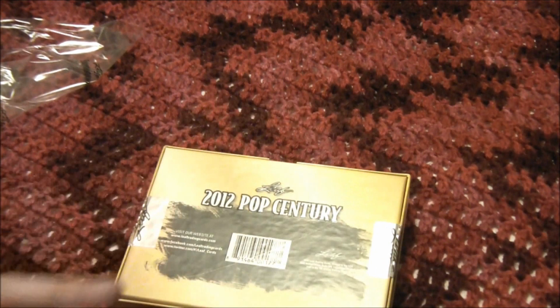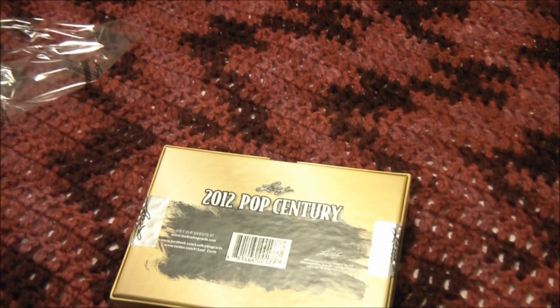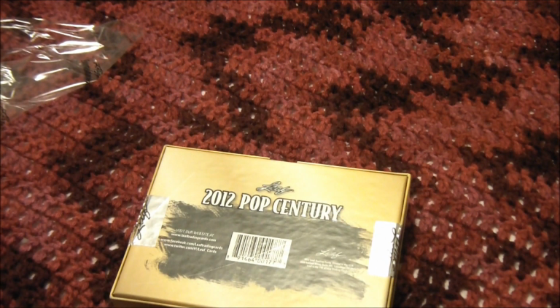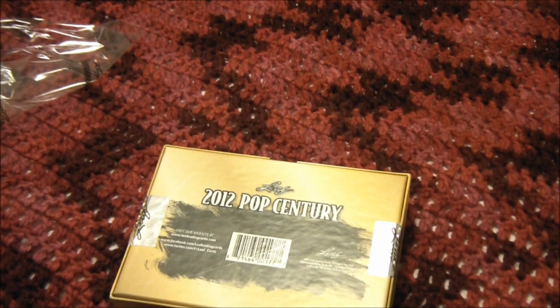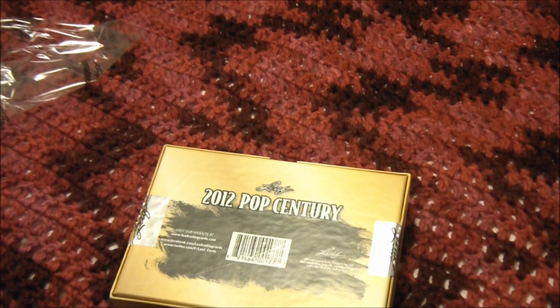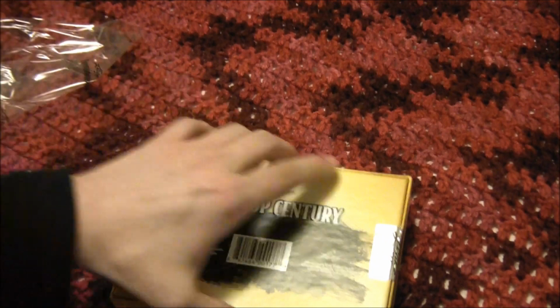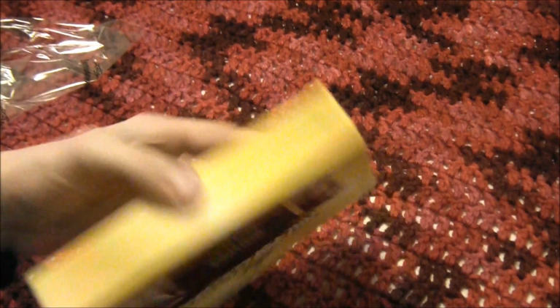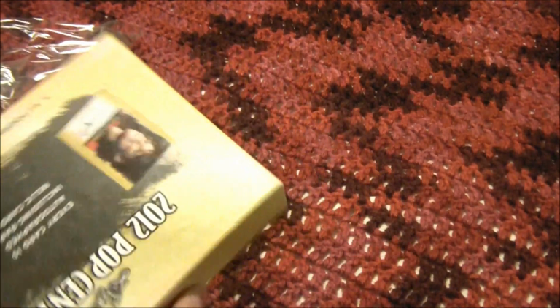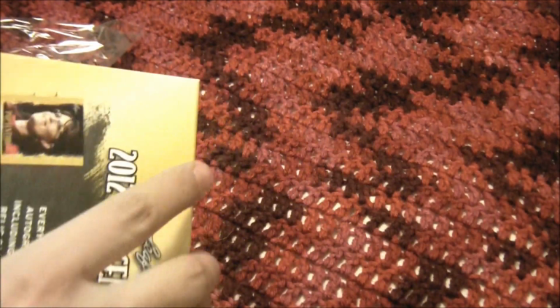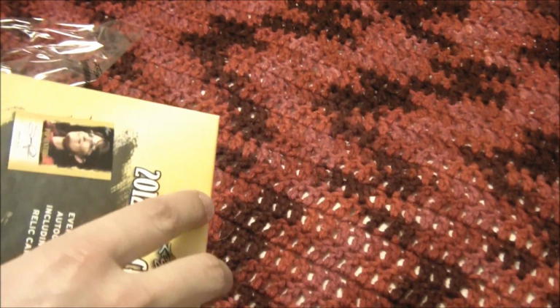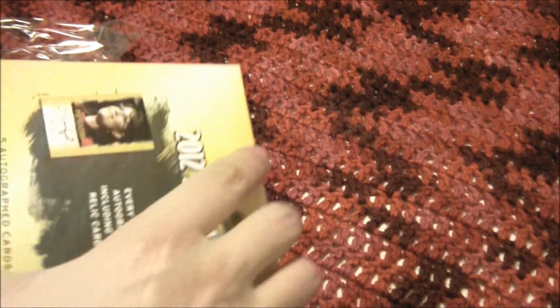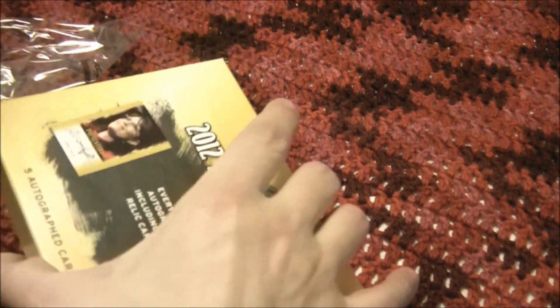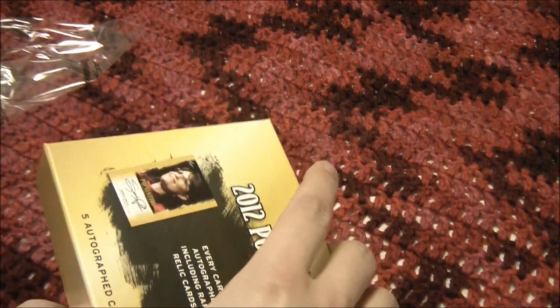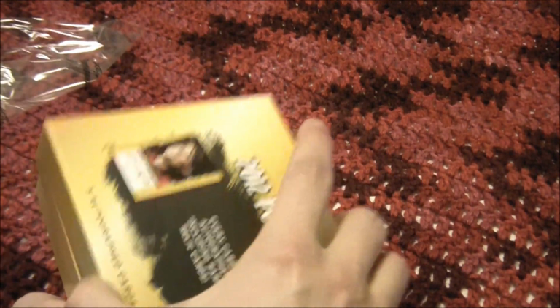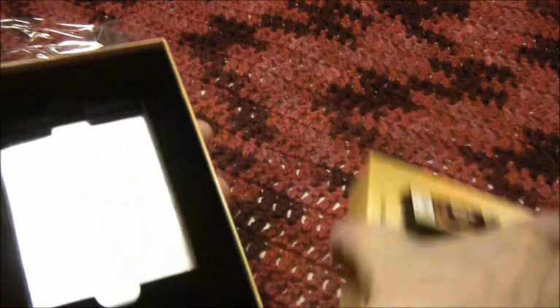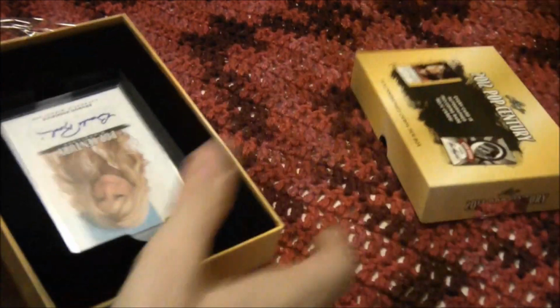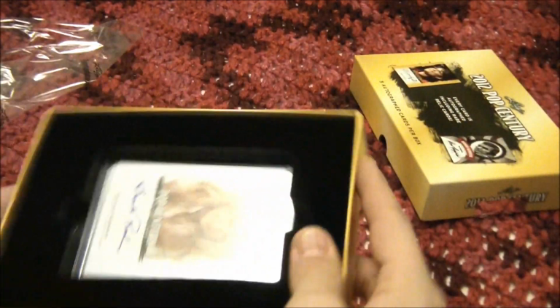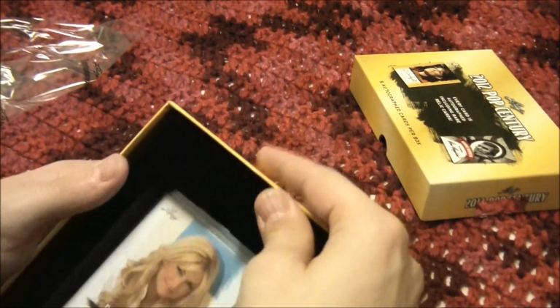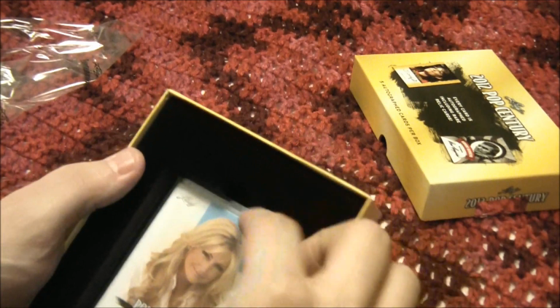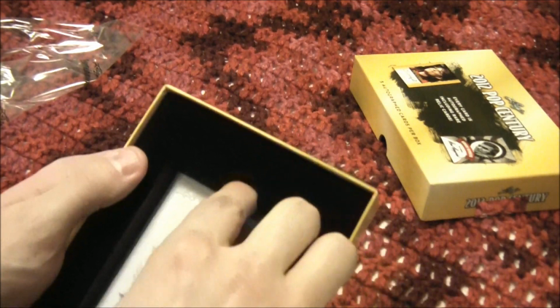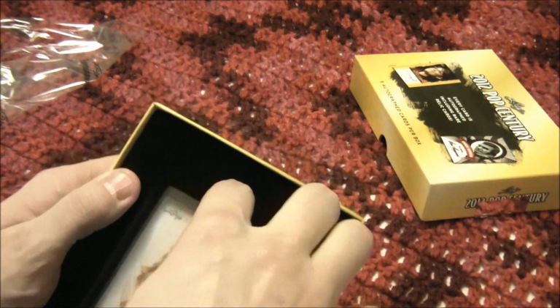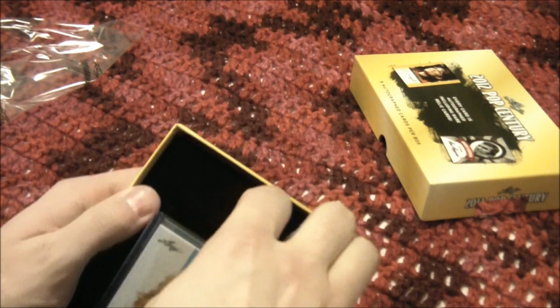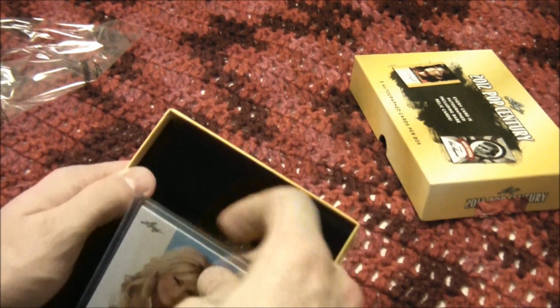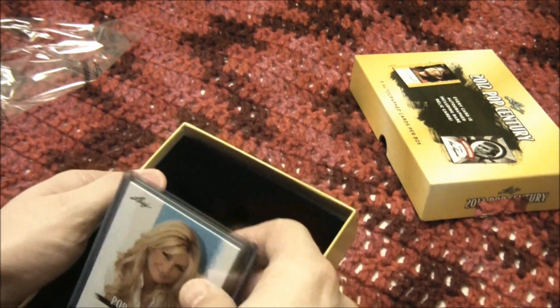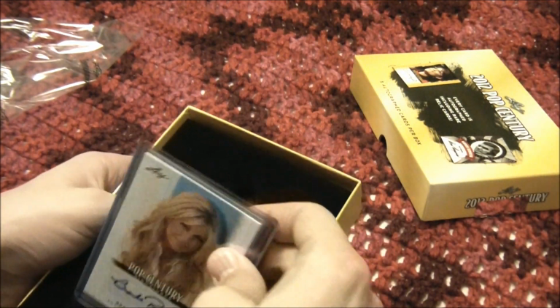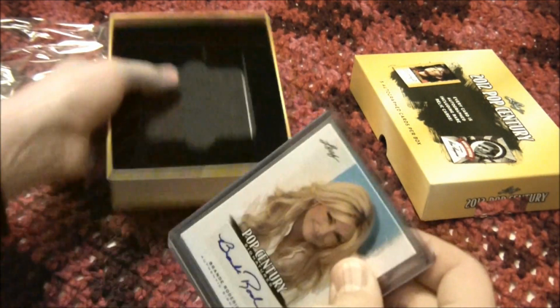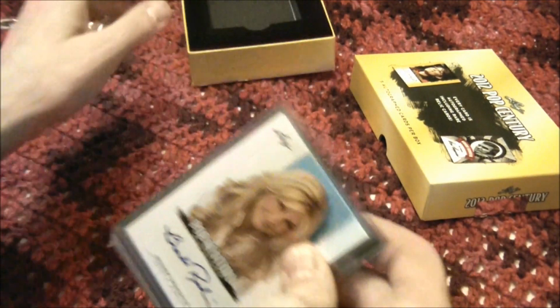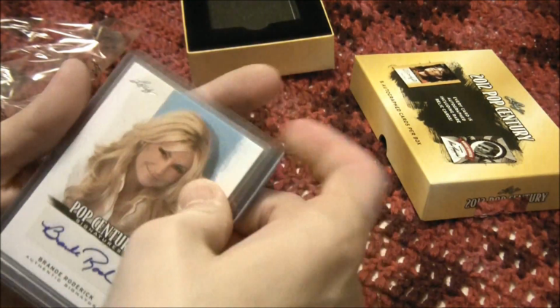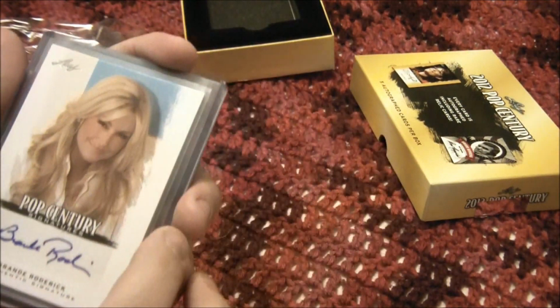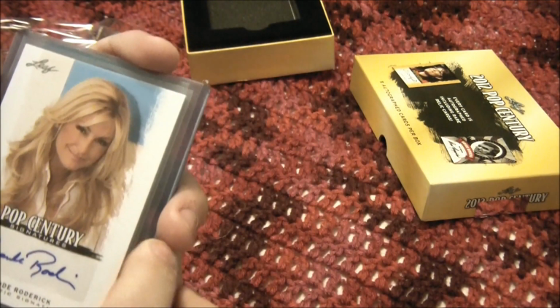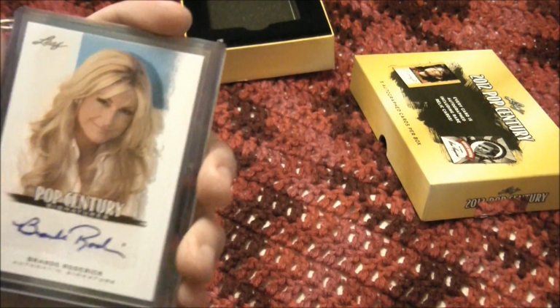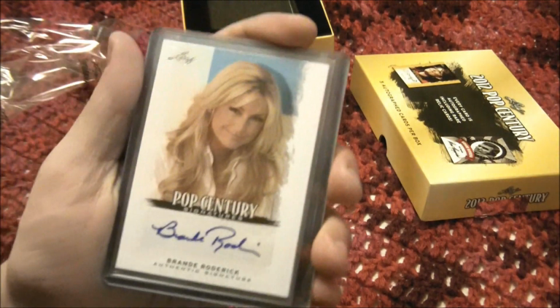They have to make those child-proof because autographs are not for children. And we've got, right up out the front gate, Brandy Roderick.